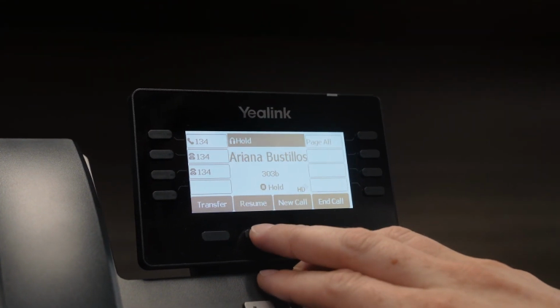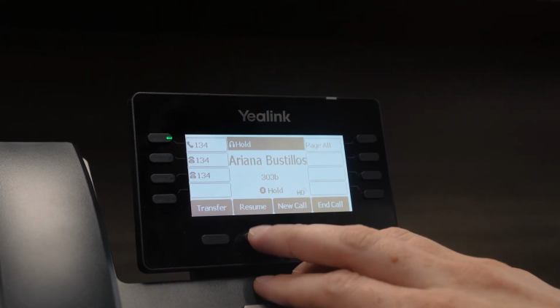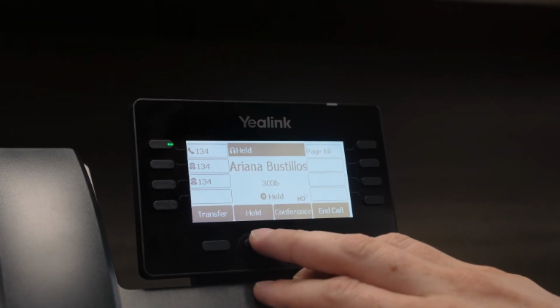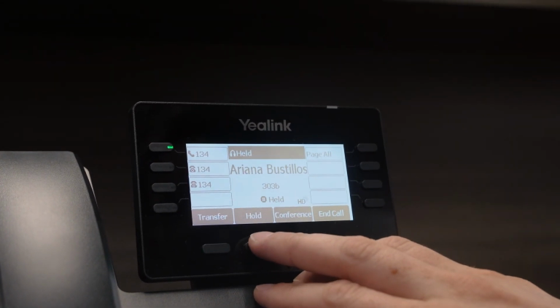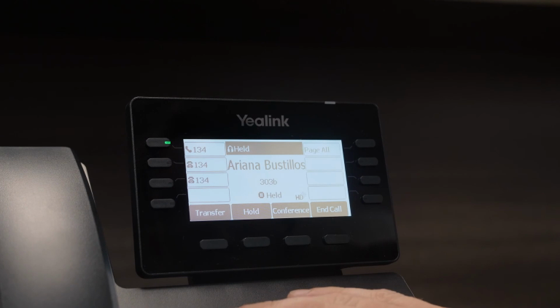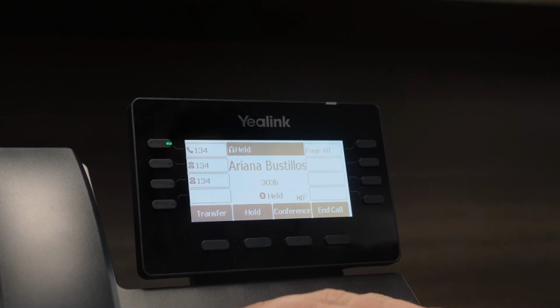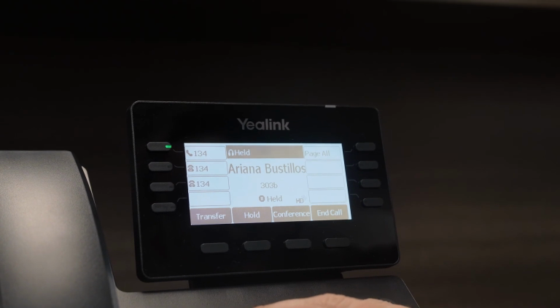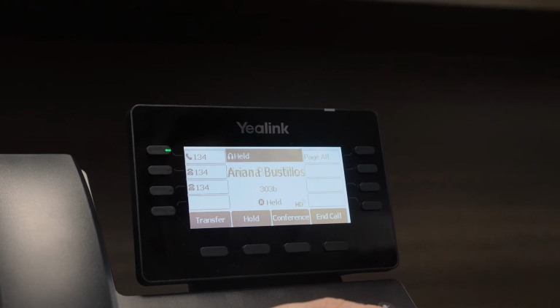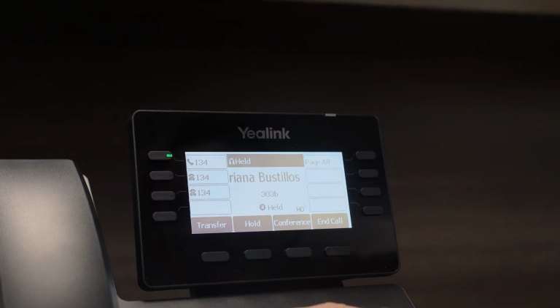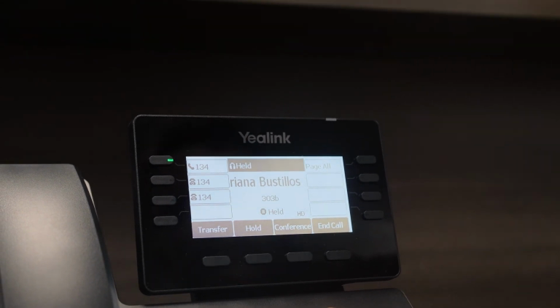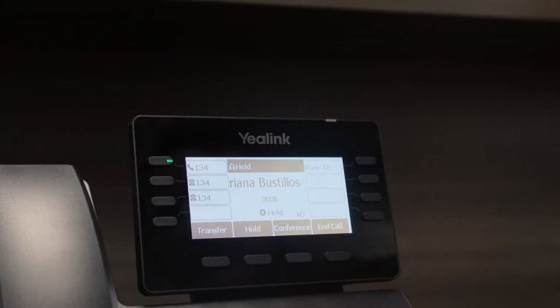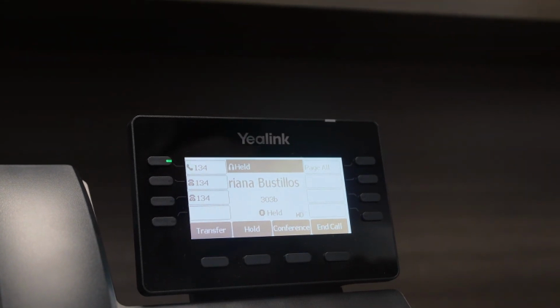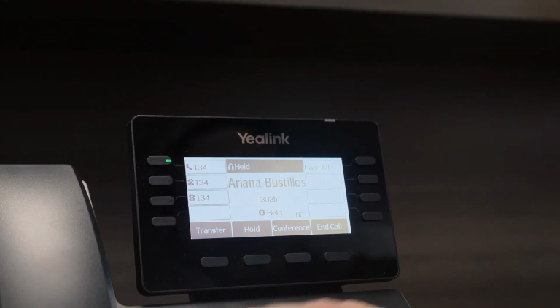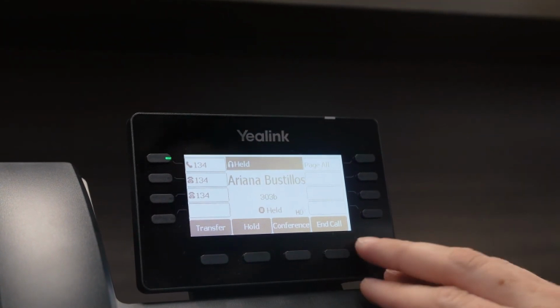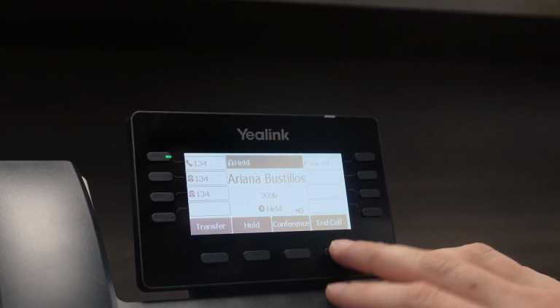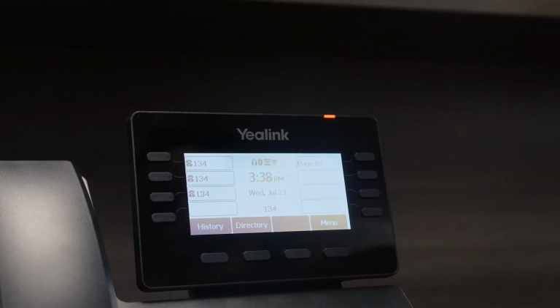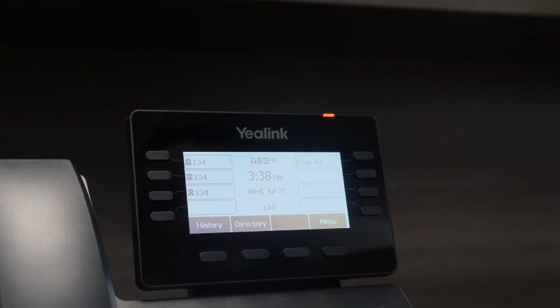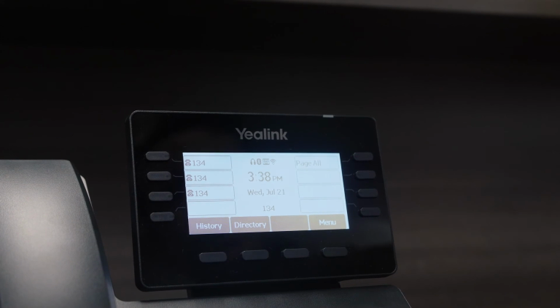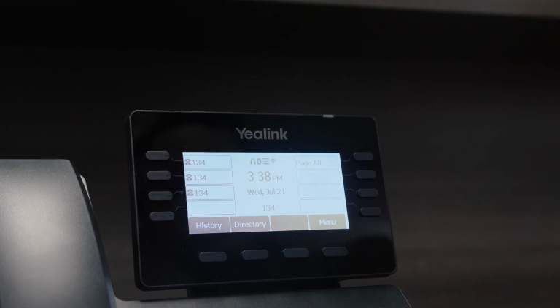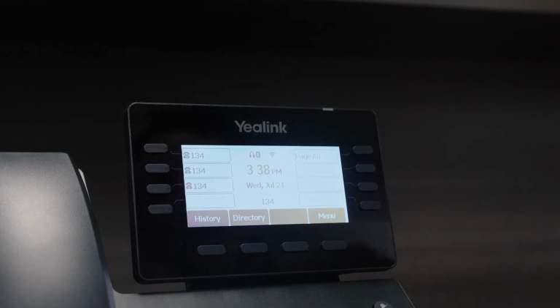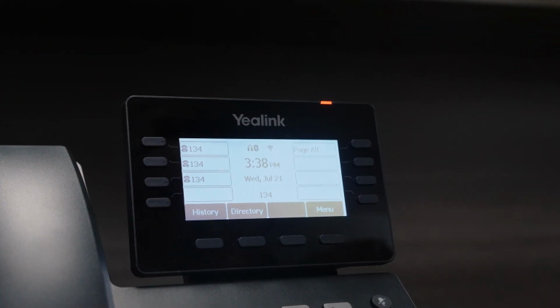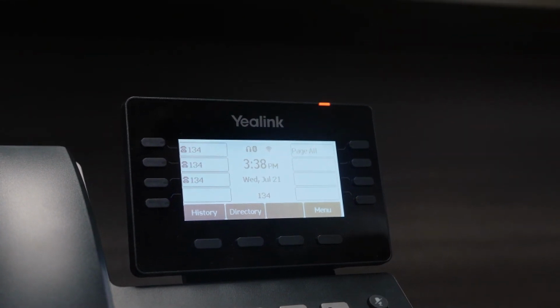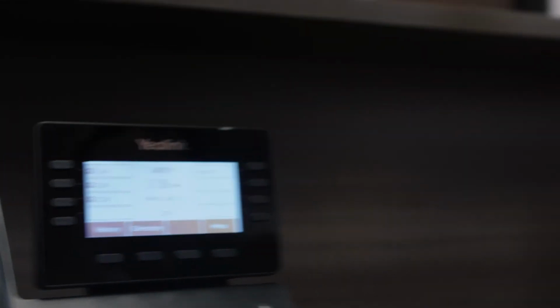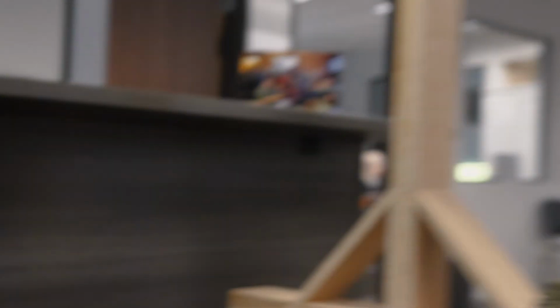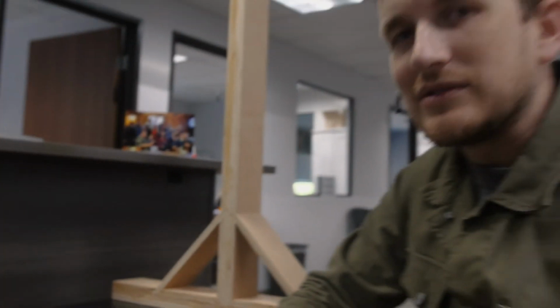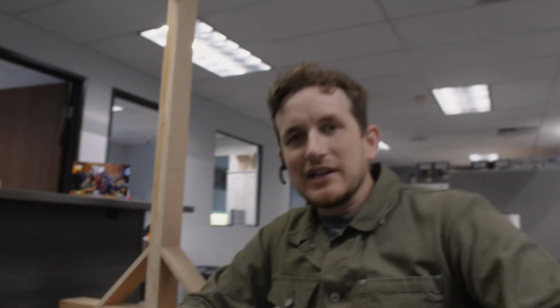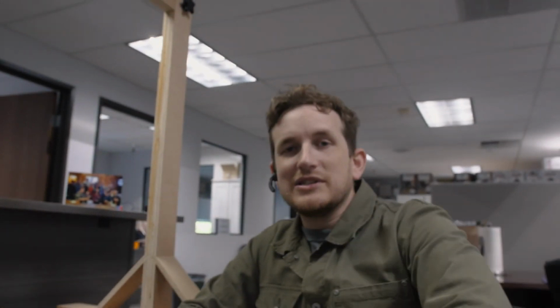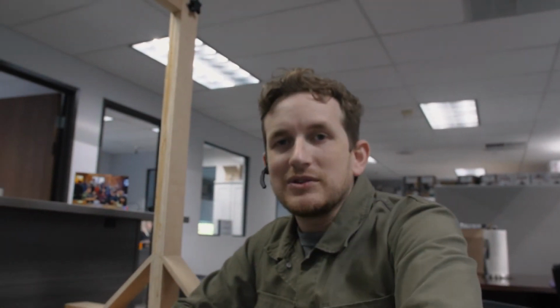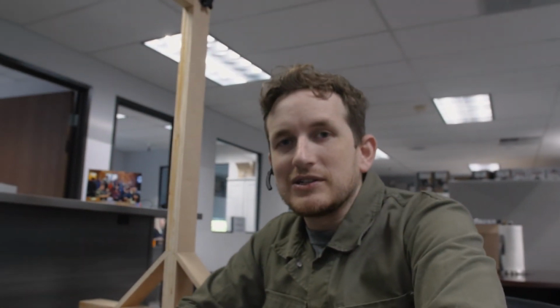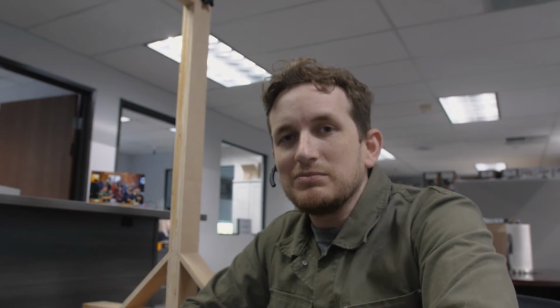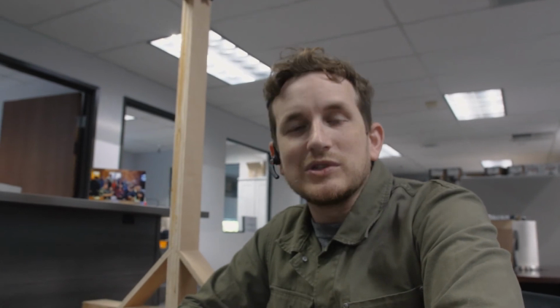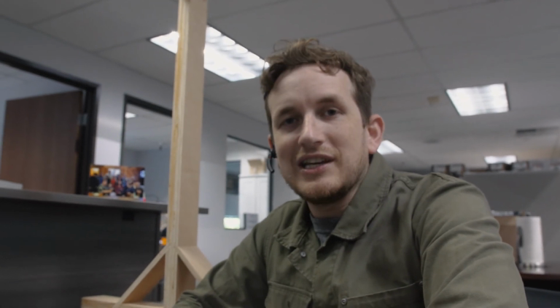We can resume the call. They put us on hold, so we can just hang up with them. But that's the basic operations of the phone. This has been Dallin with No Contract VoIP. We'll talk to you later.